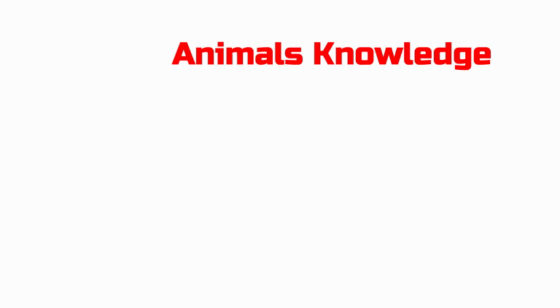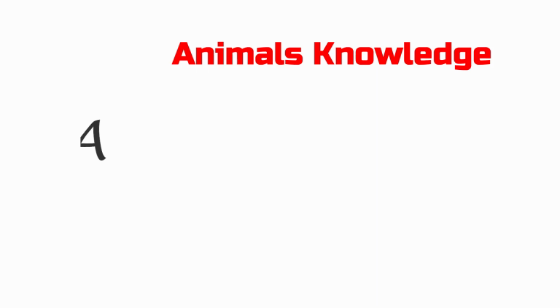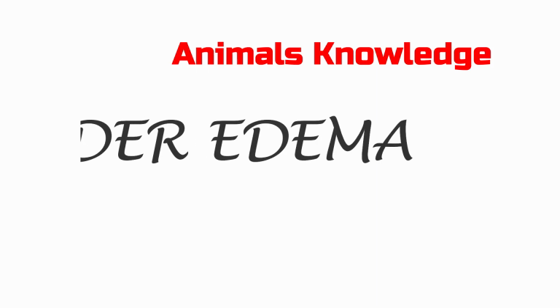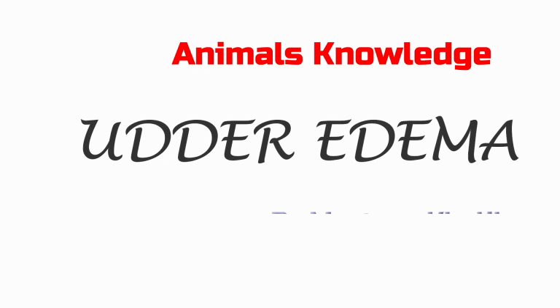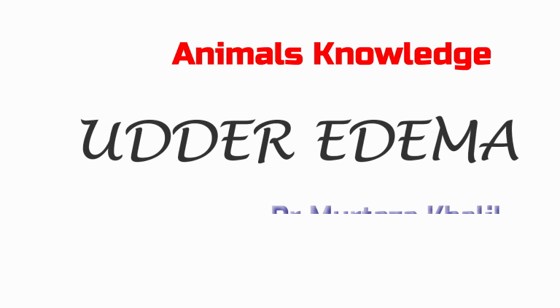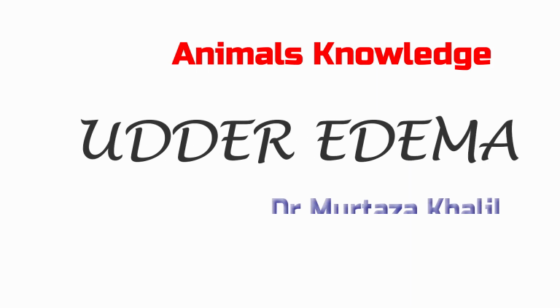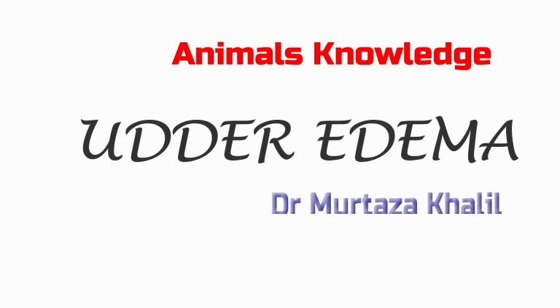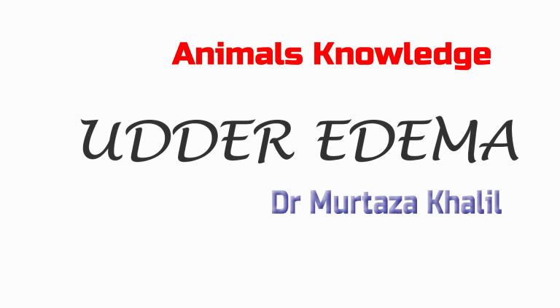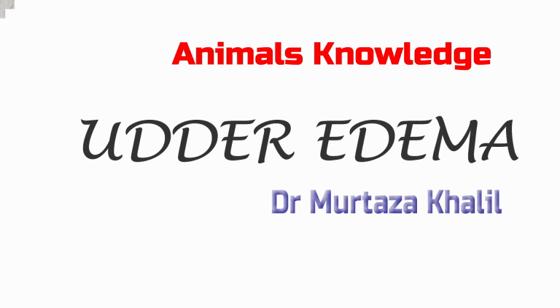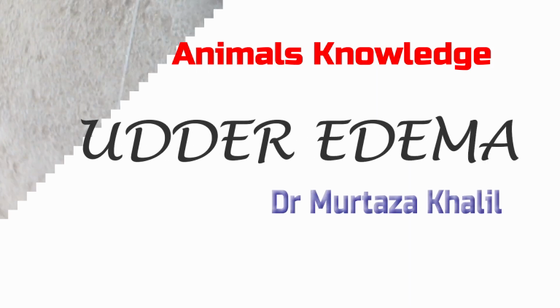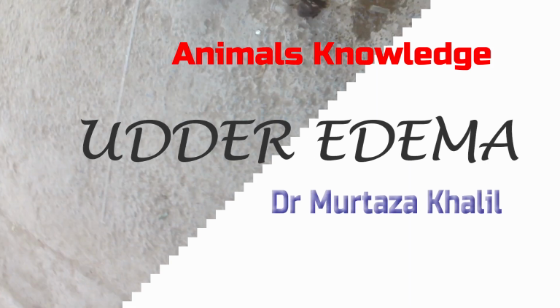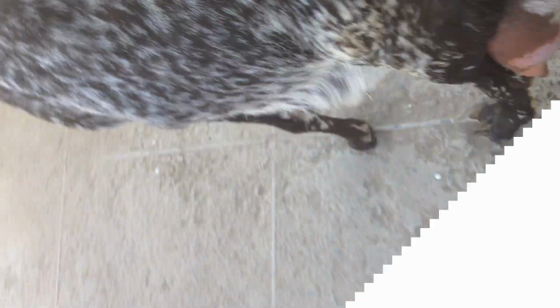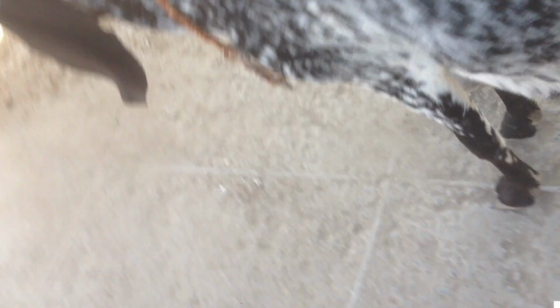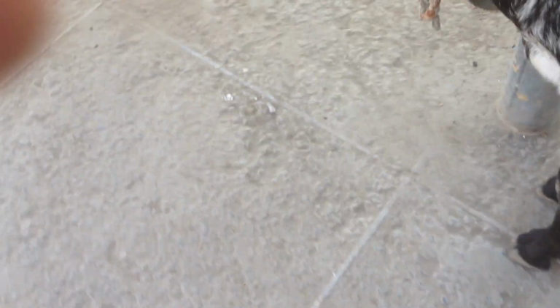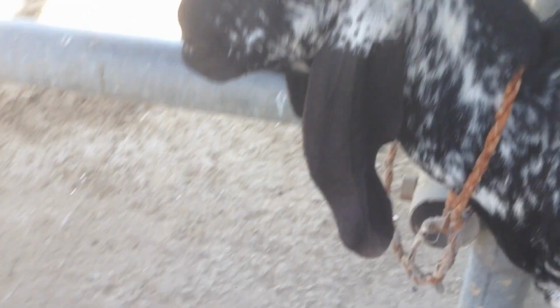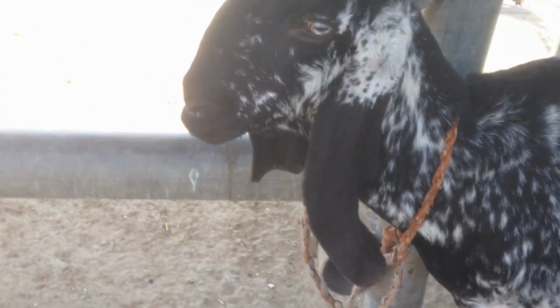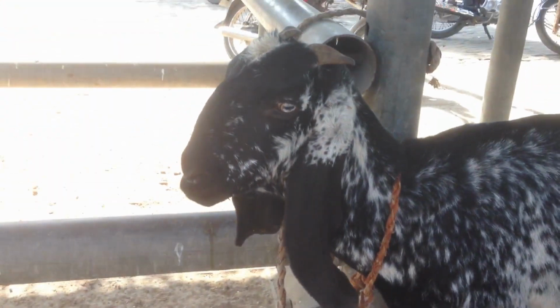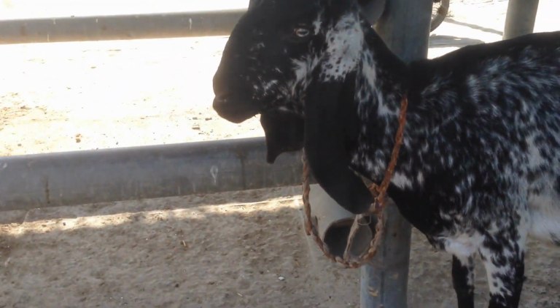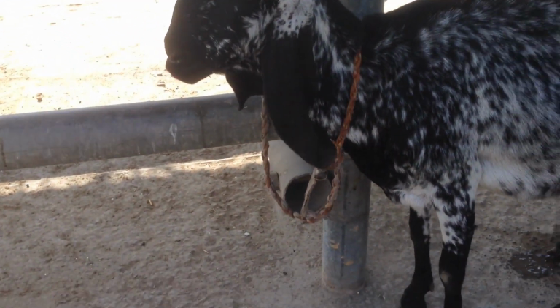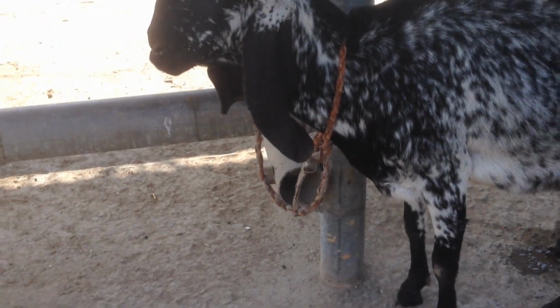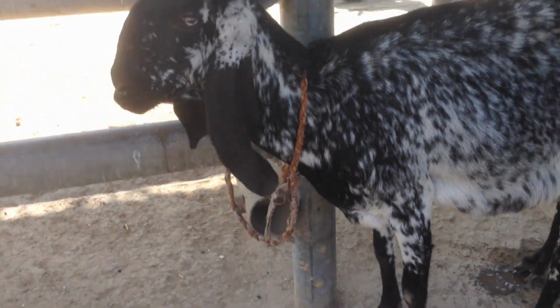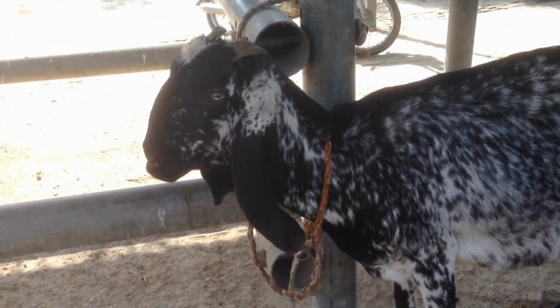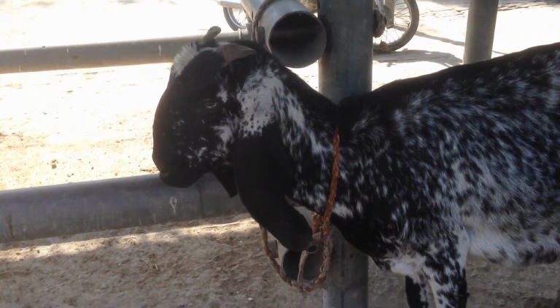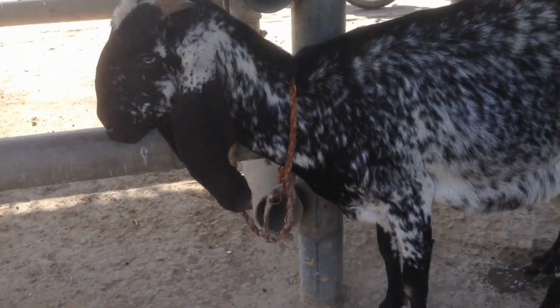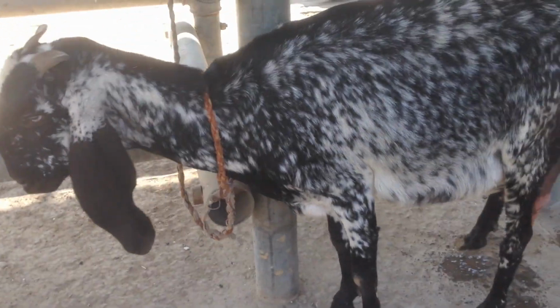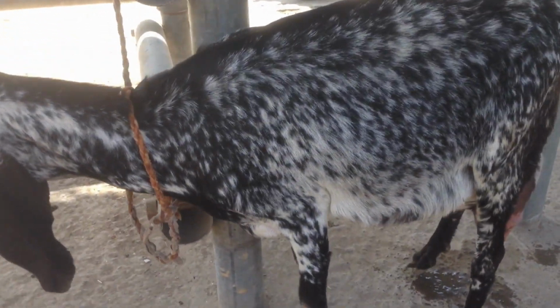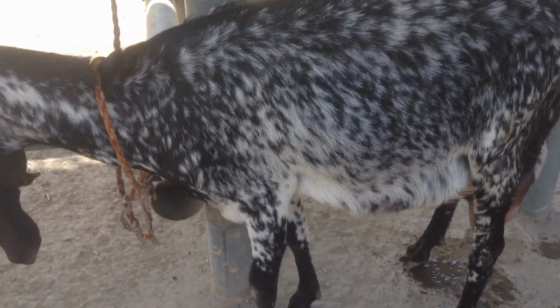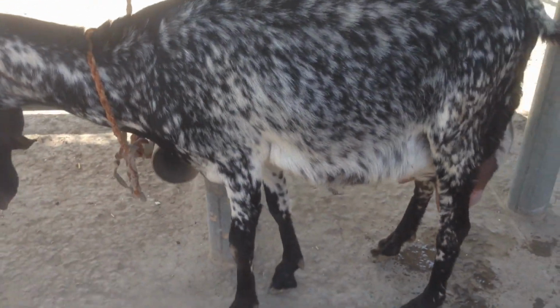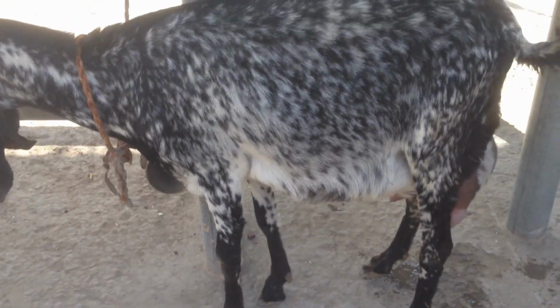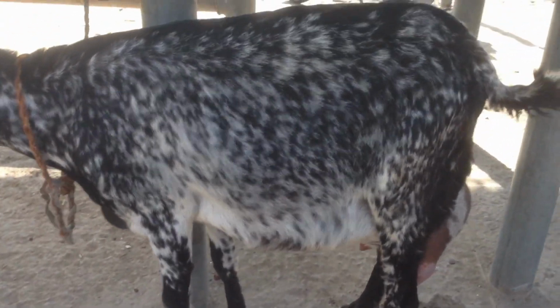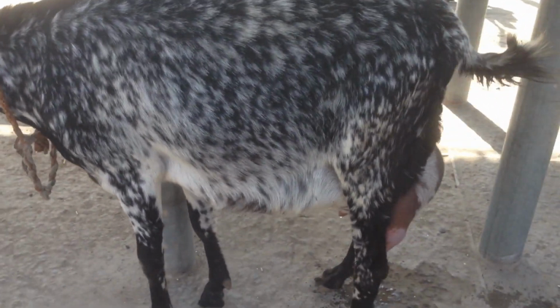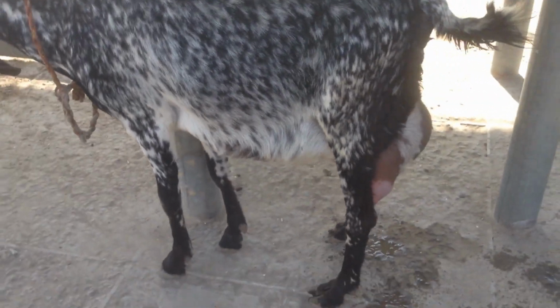Hello, assalamu alaikum. I am Dr. Mursar Khalil from Animals Knowledge. Today we are going to talk about Udder Edema in Goats. Udder Edema is common in high producing dairy animals before and after parturition.